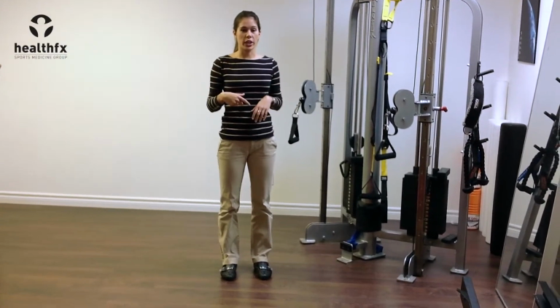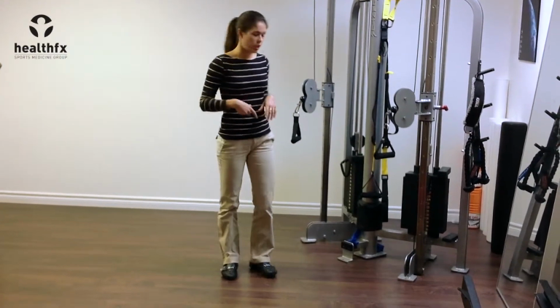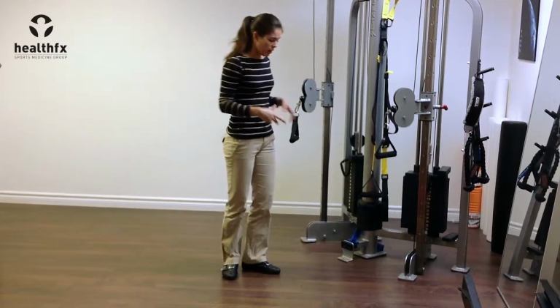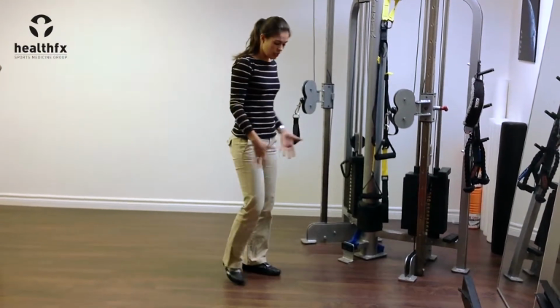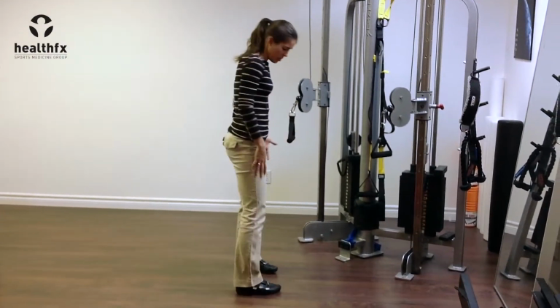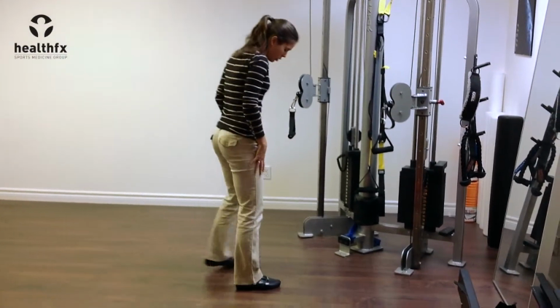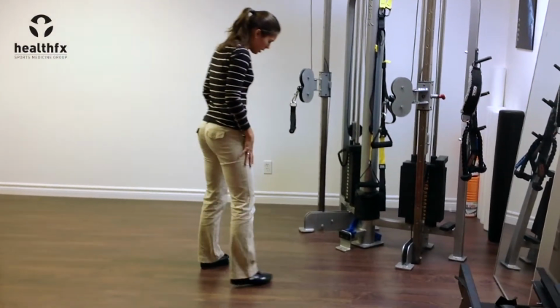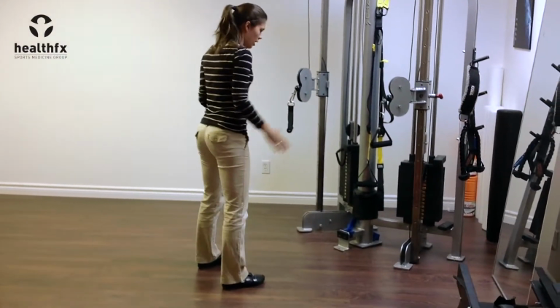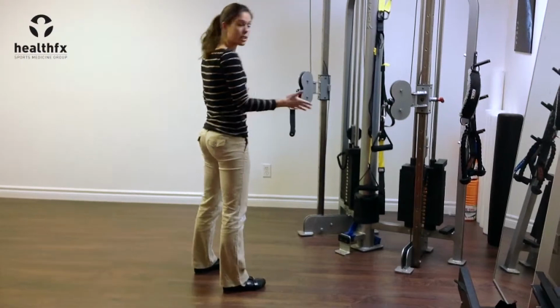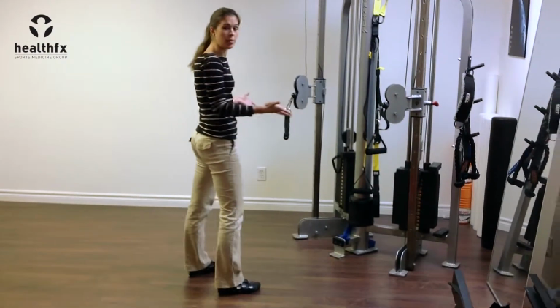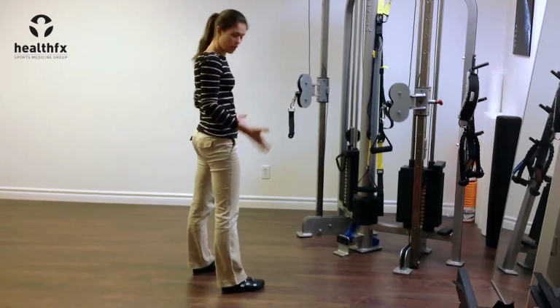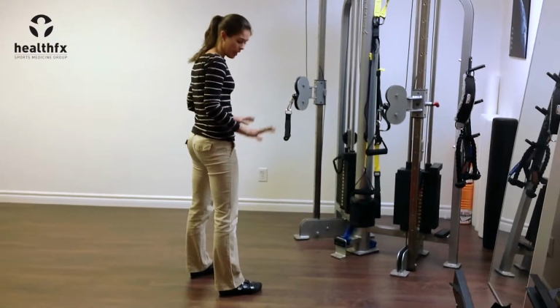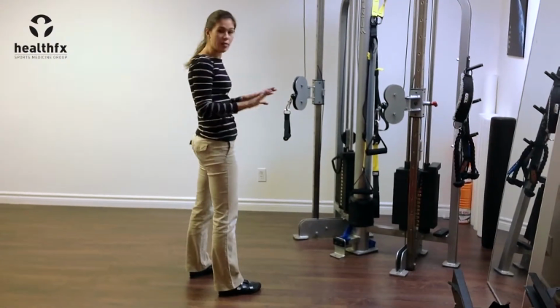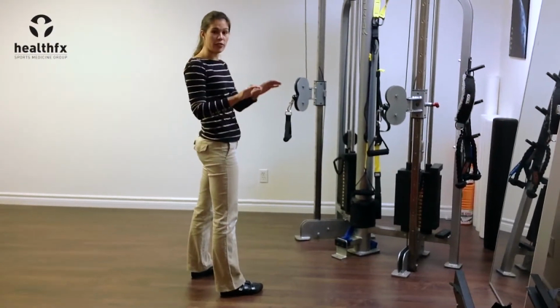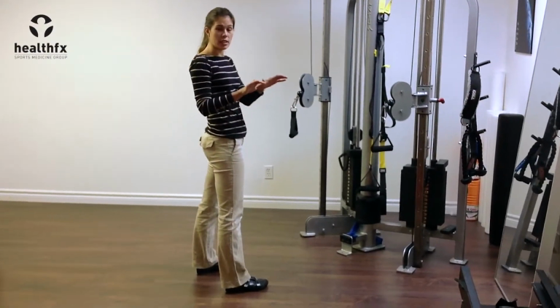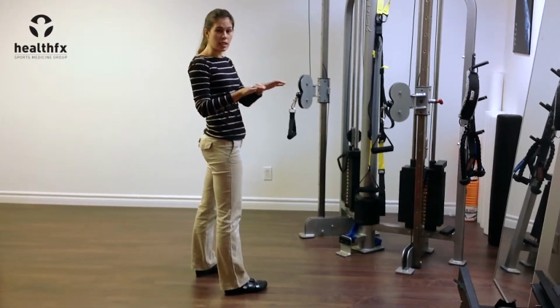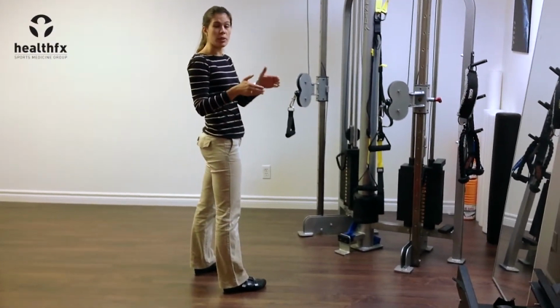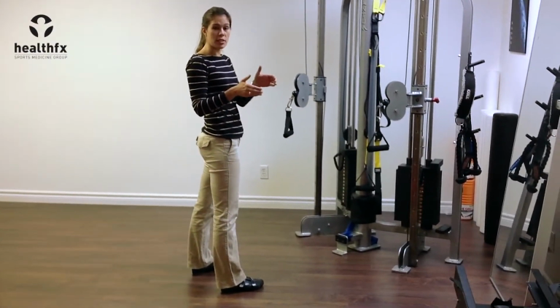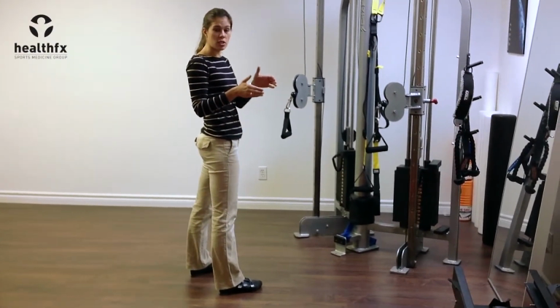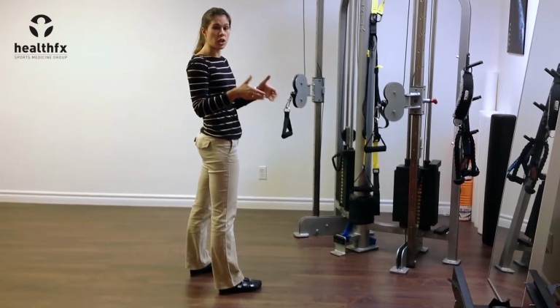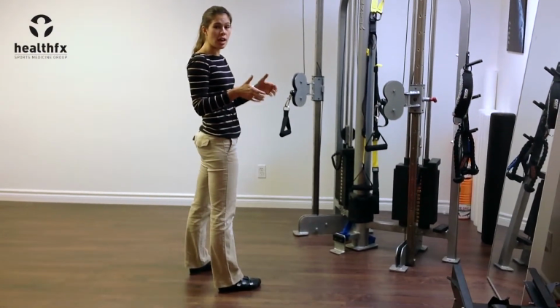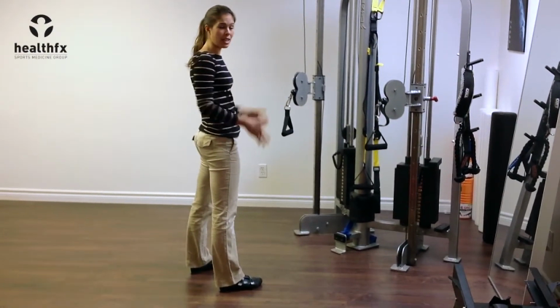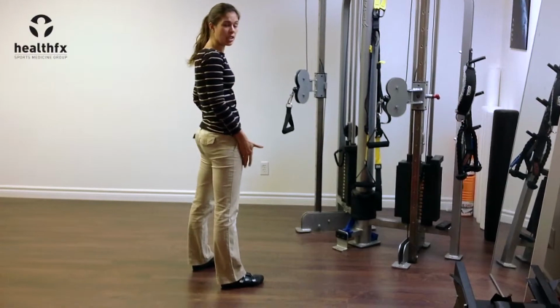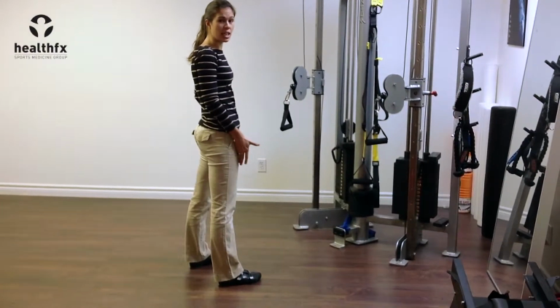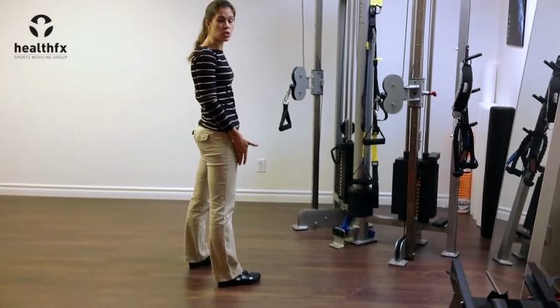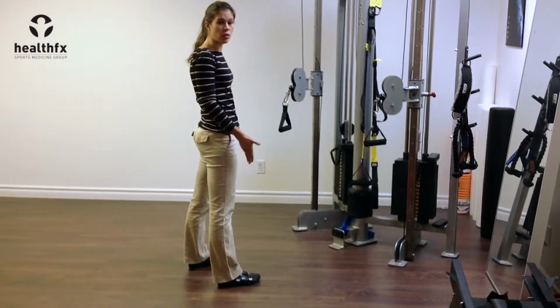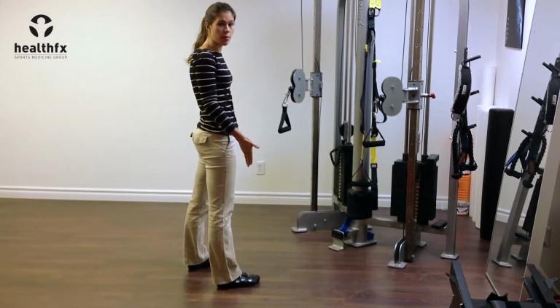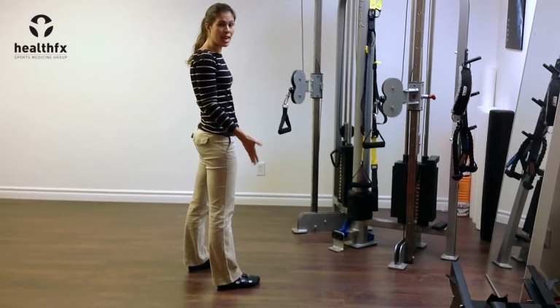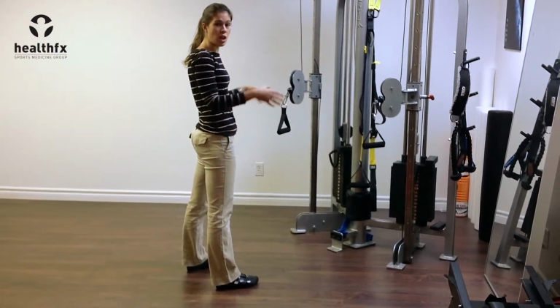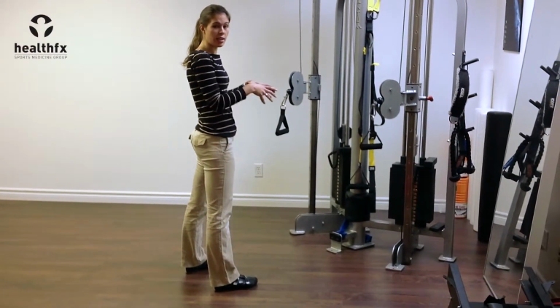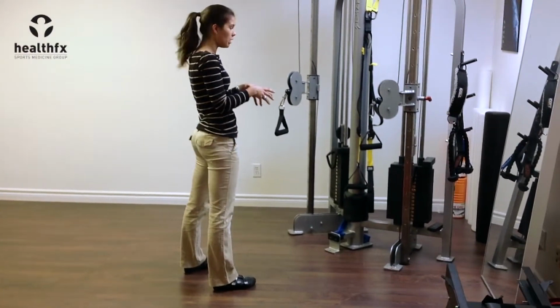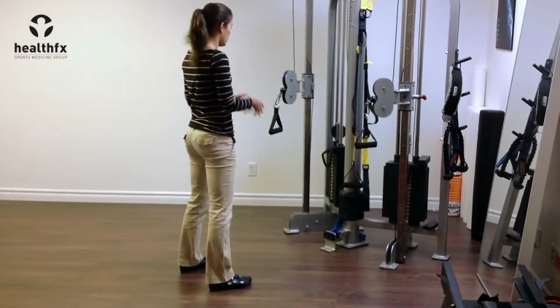Feet are going to be about shoulder width apart facing the cables. I'm going to have my feet in a supinated position so arches up, and my knees are going to stay nice and strong over top of my ankles, not letting them buckle inwards.